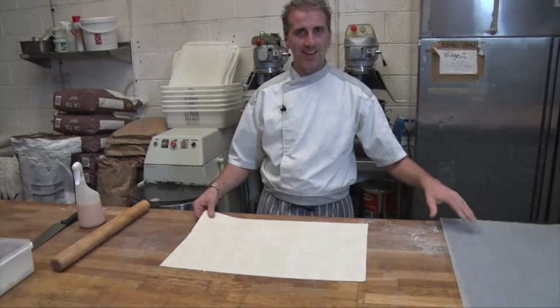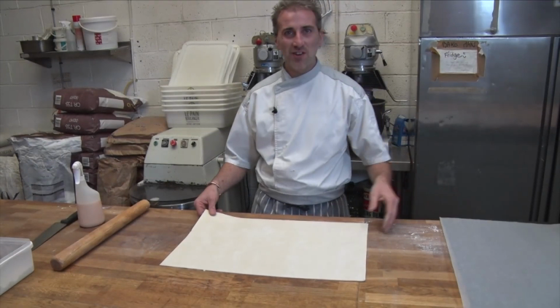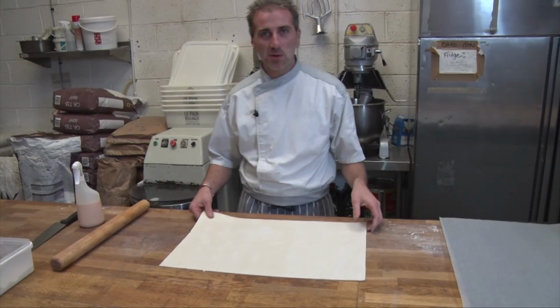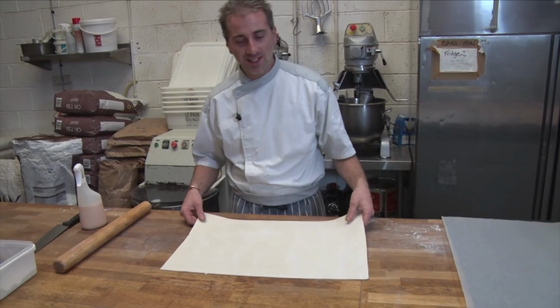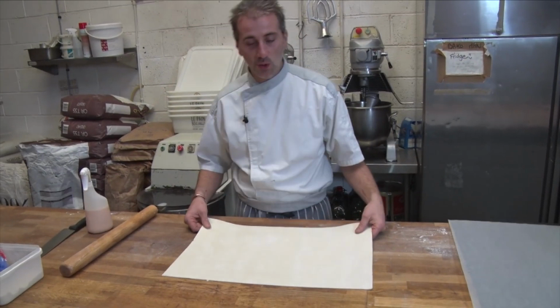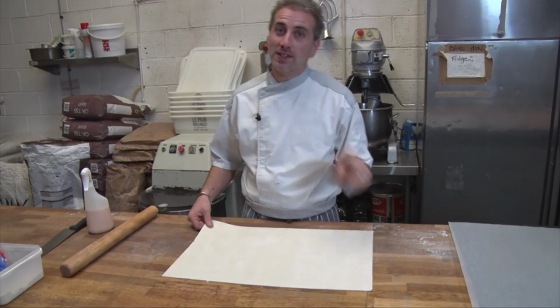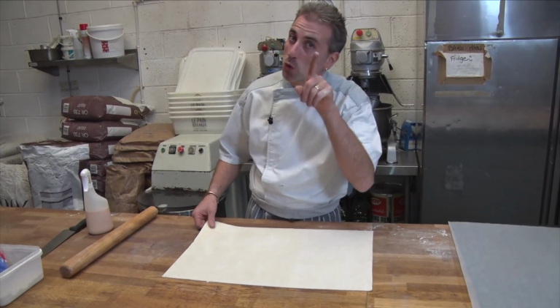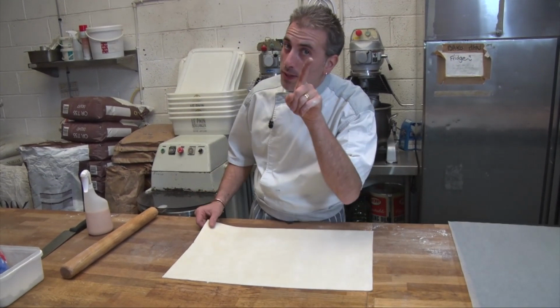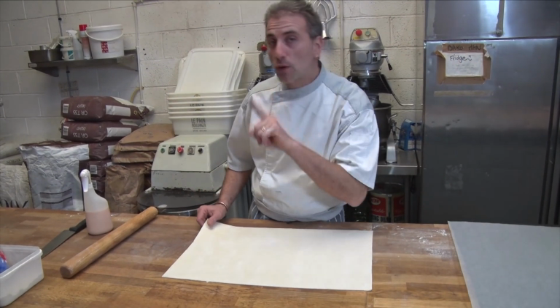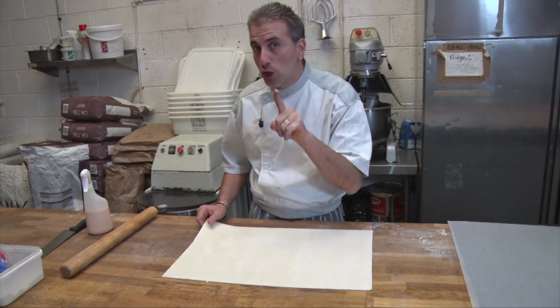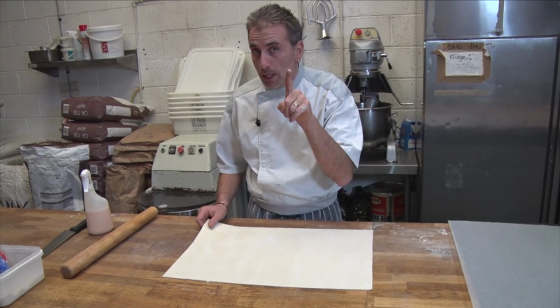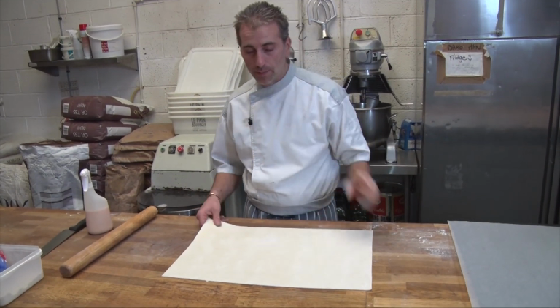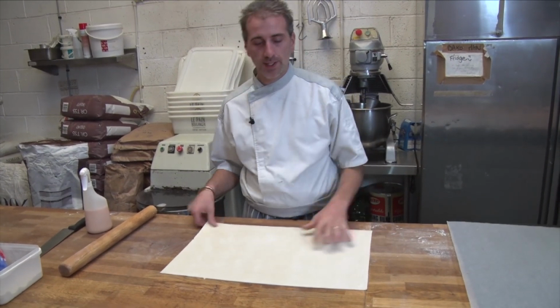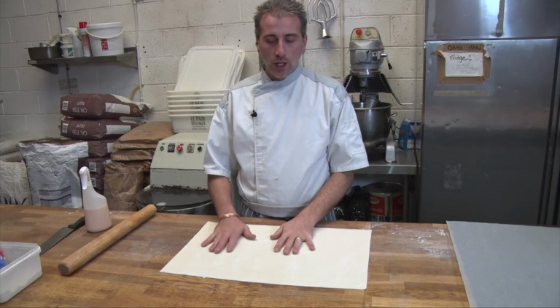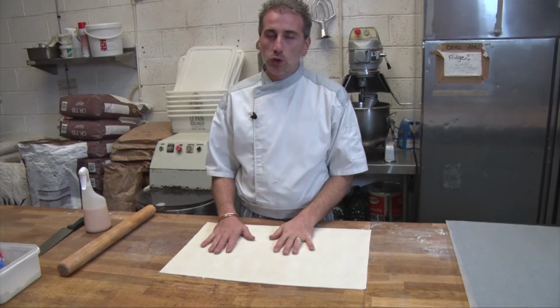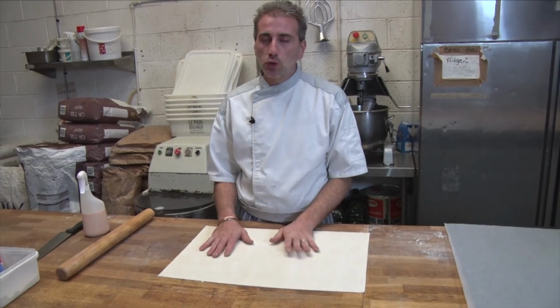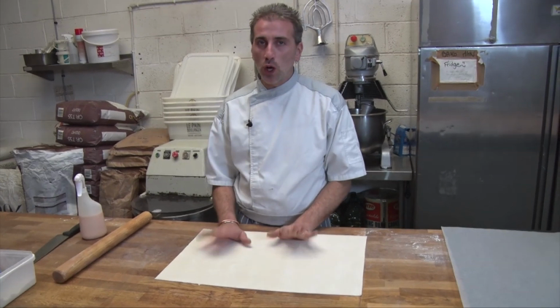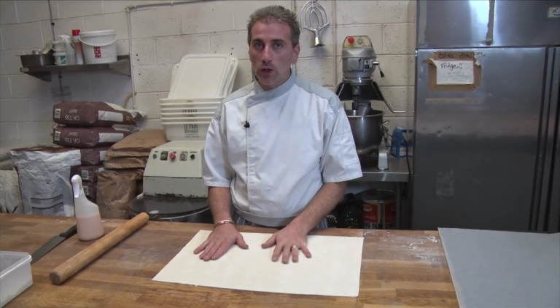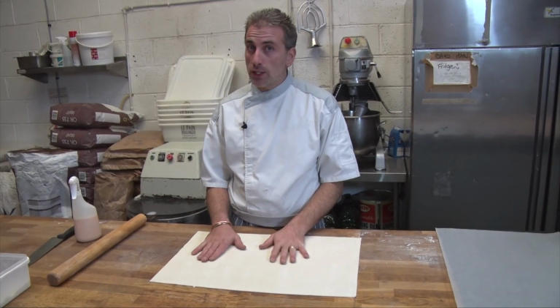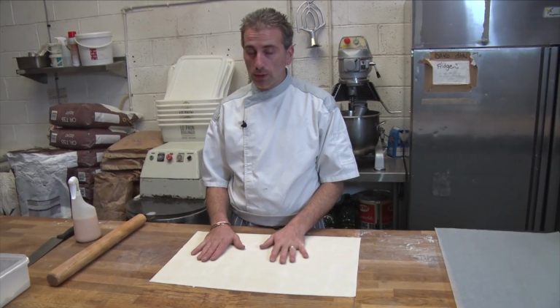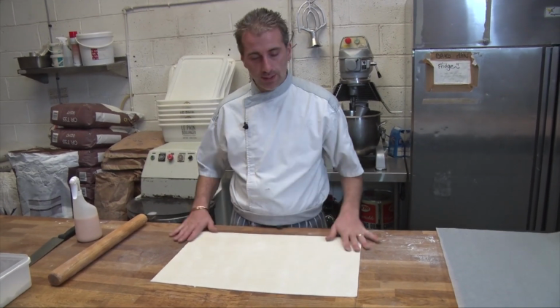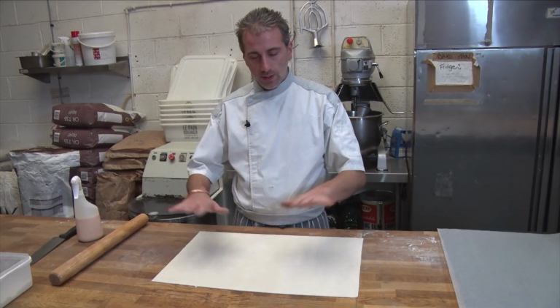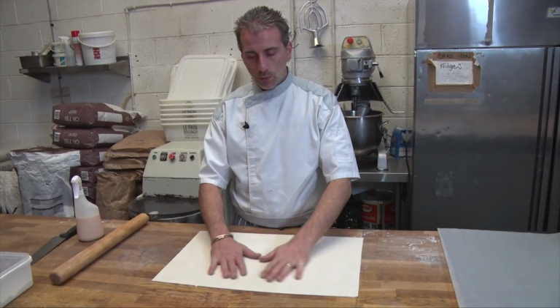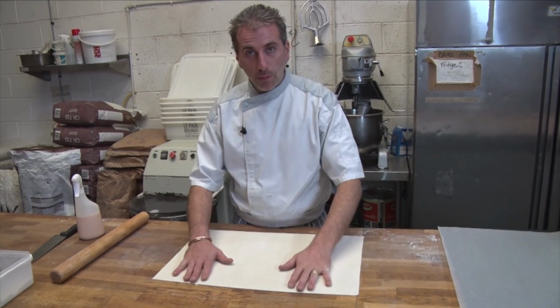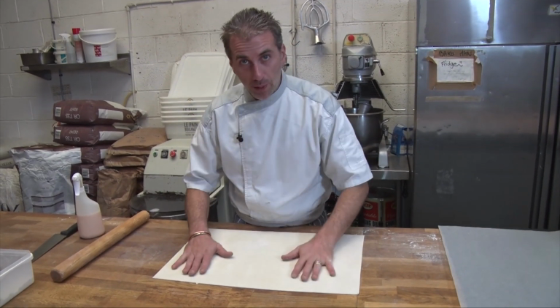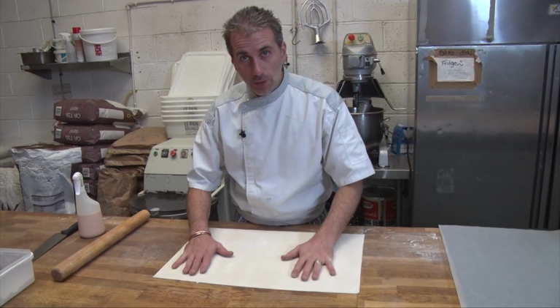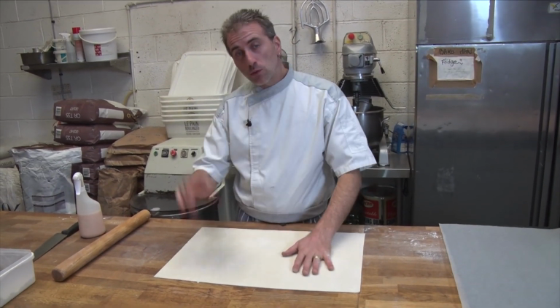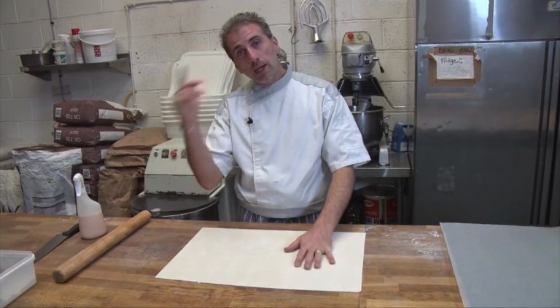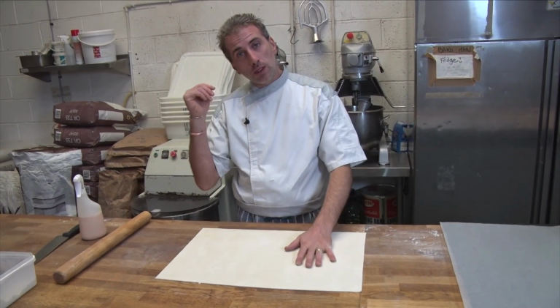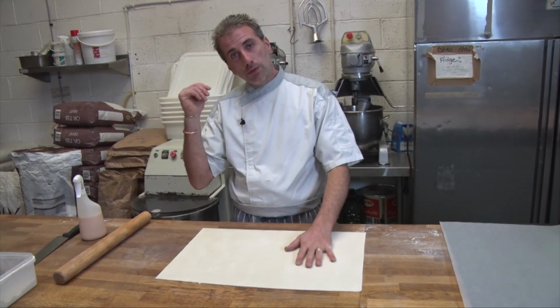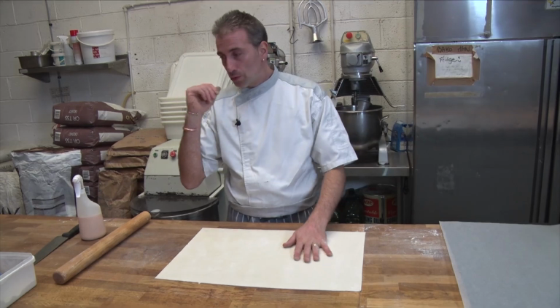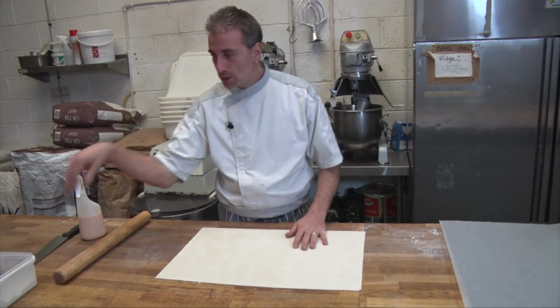Hello everyone. This is a request from John the cameraman to do a cheese twist, using the puff pastry that we made already in a previous video.